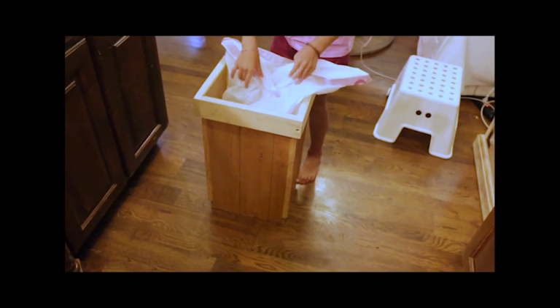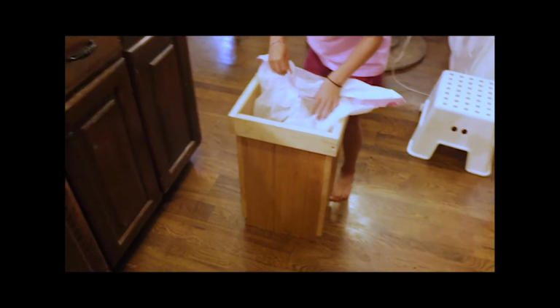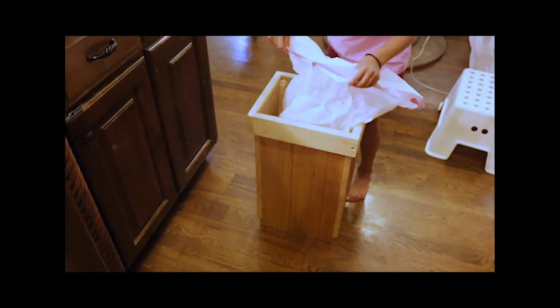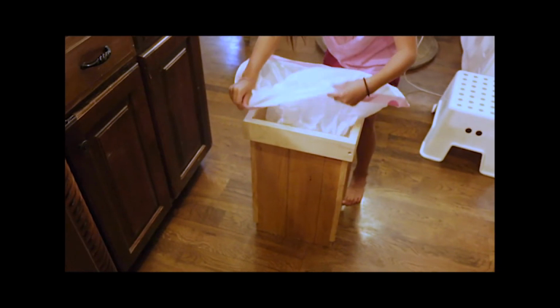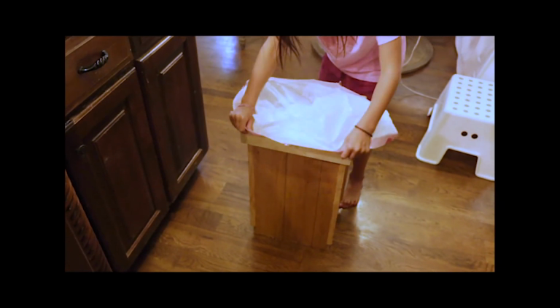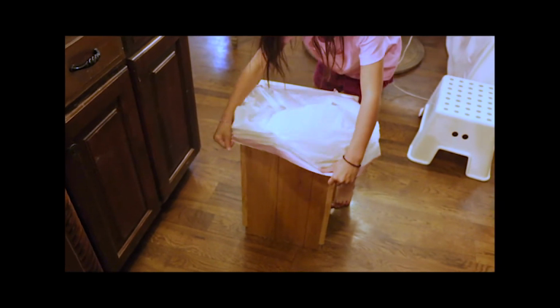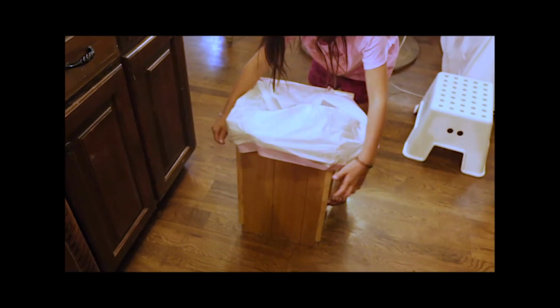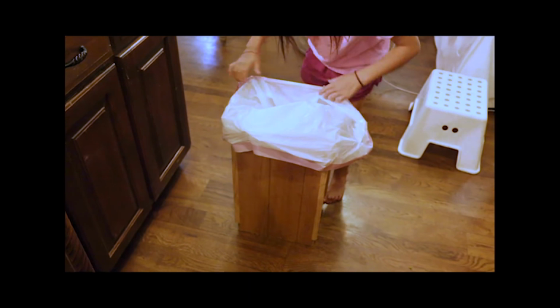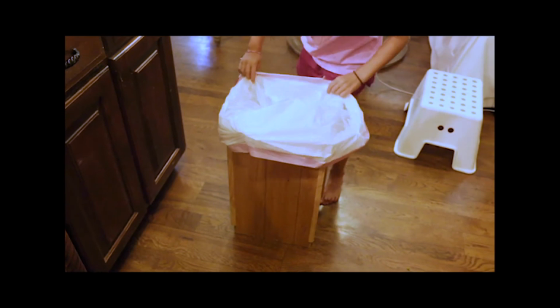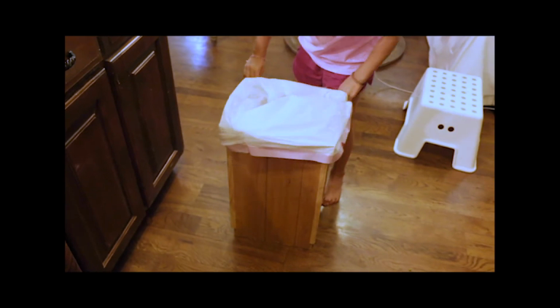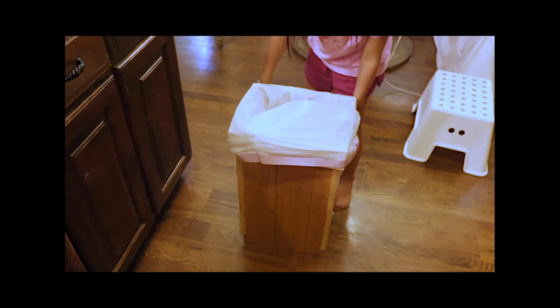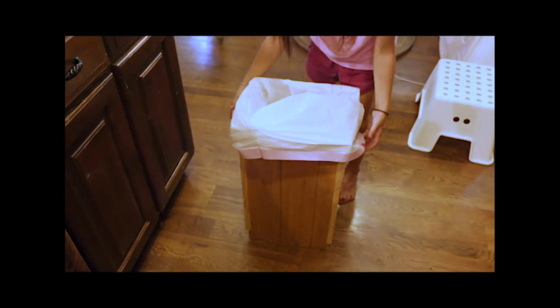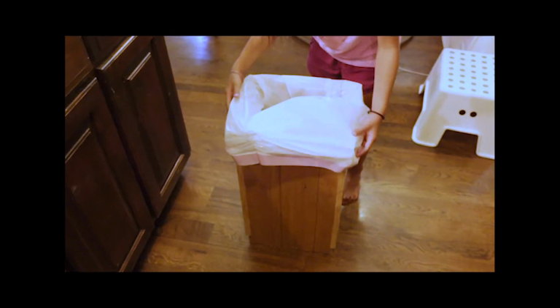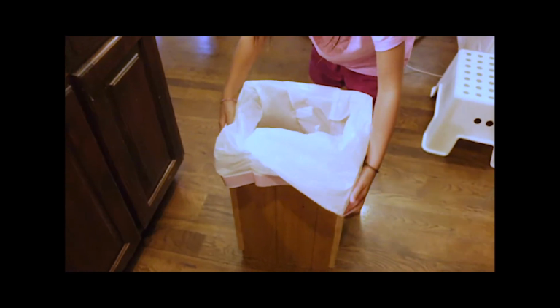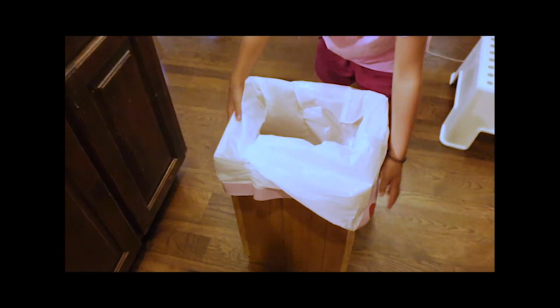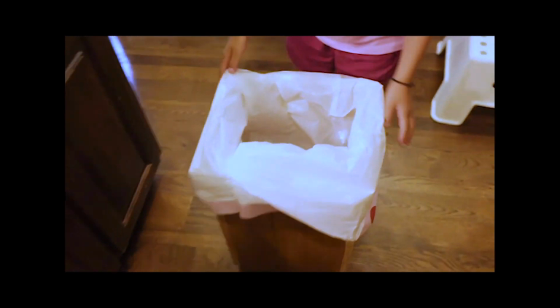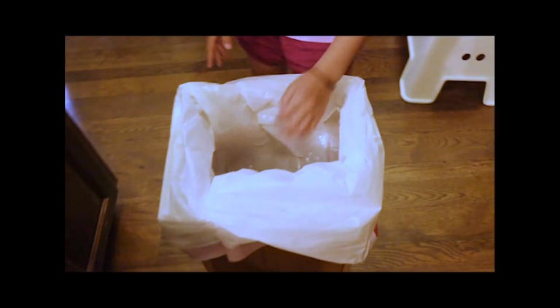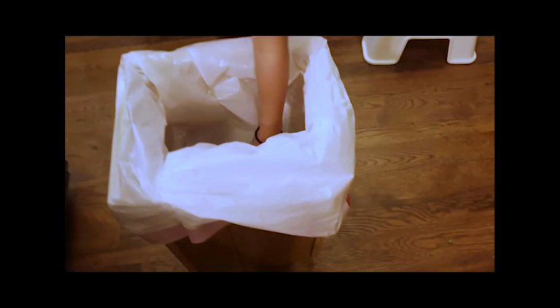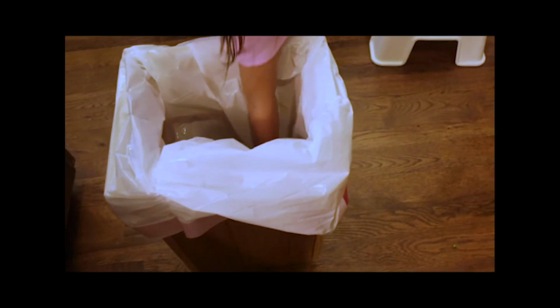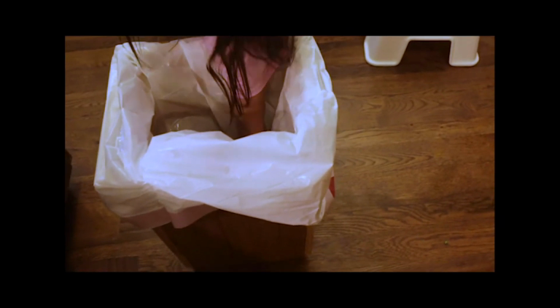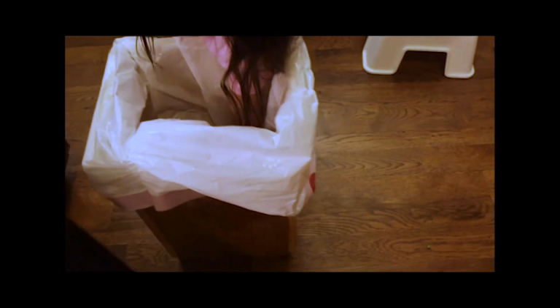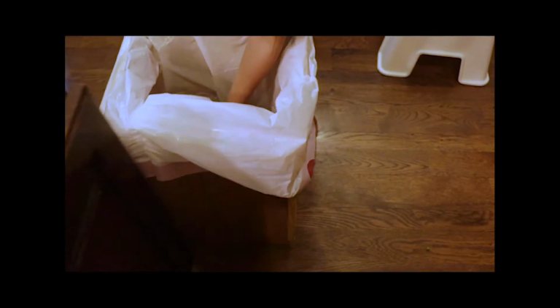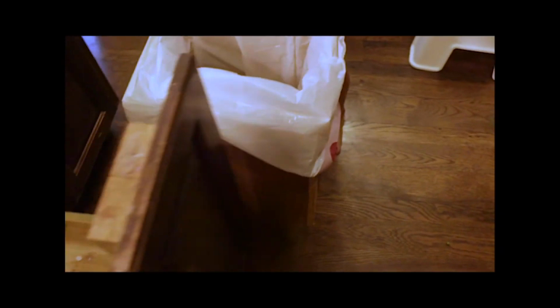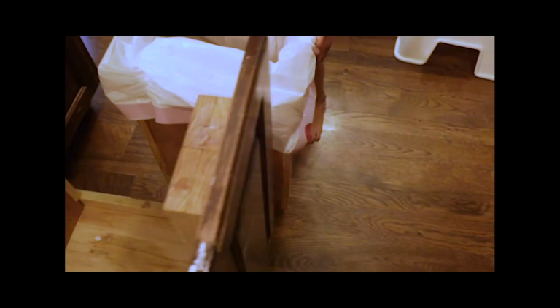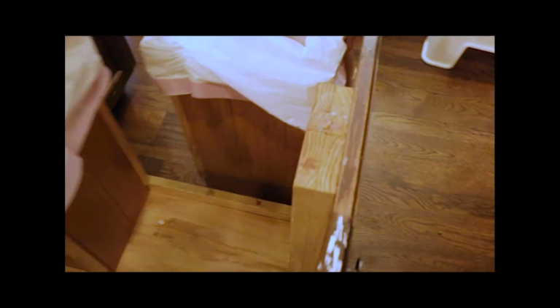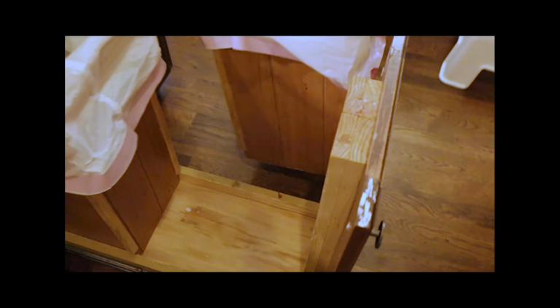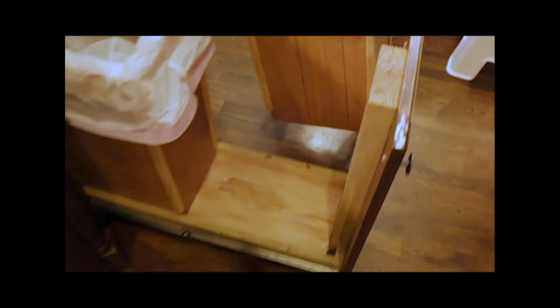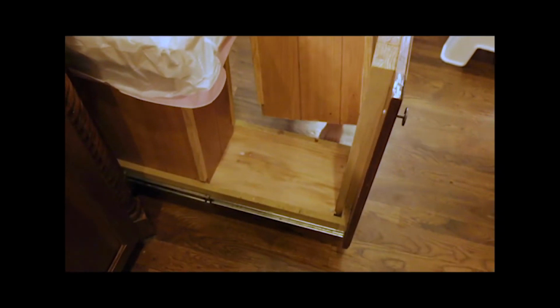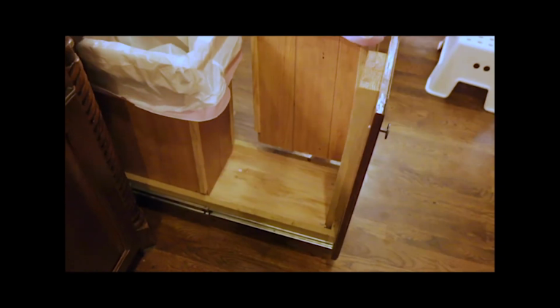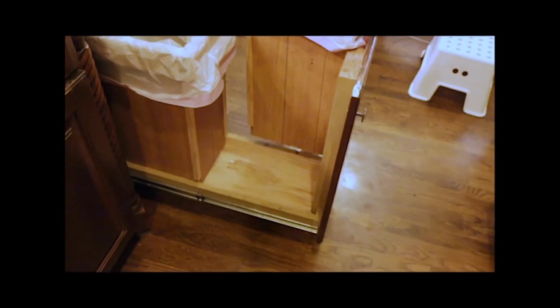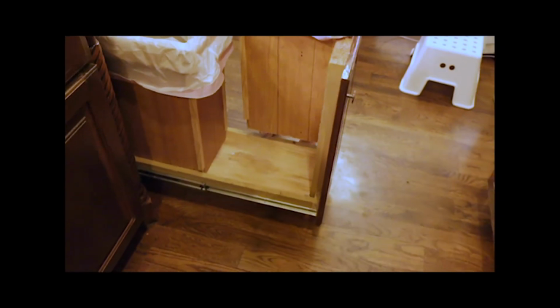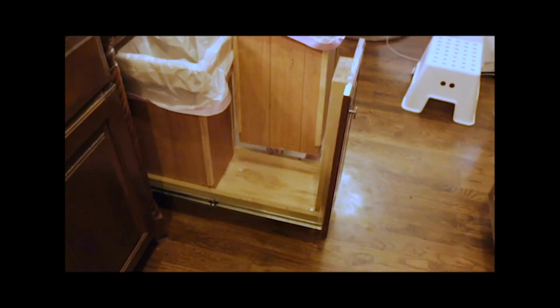What we do is we put the trash bags — tall kitchen bags — and we just wrap them around and put them inside the bin. The bin is hollow and empty on the bottom.